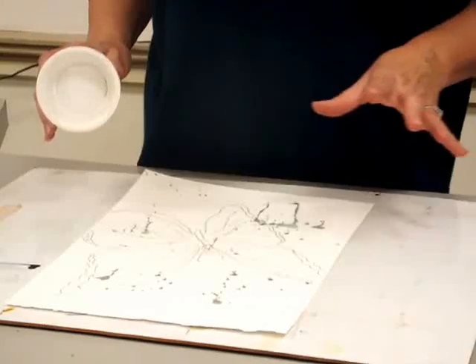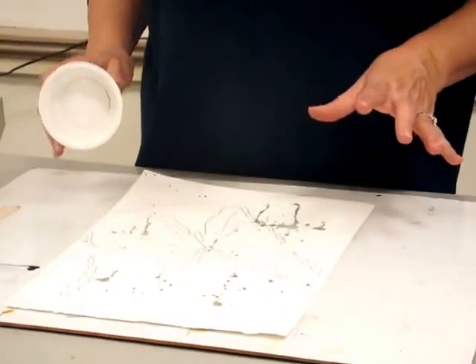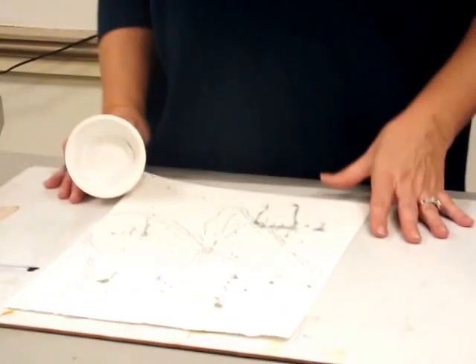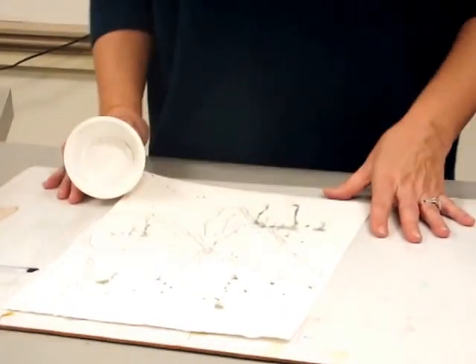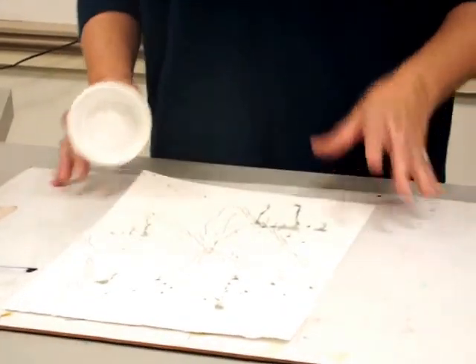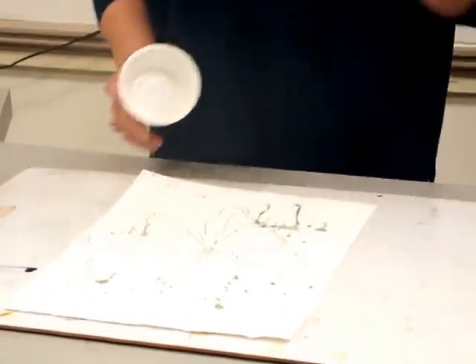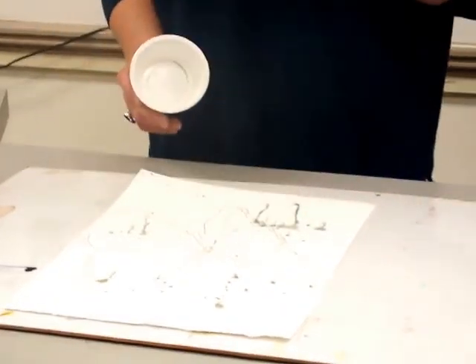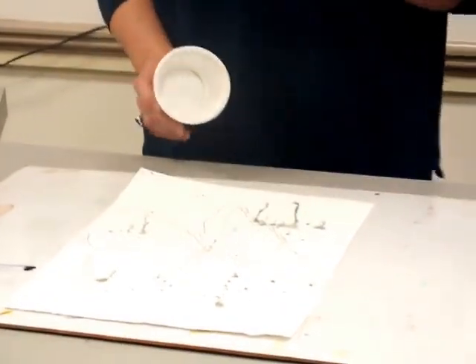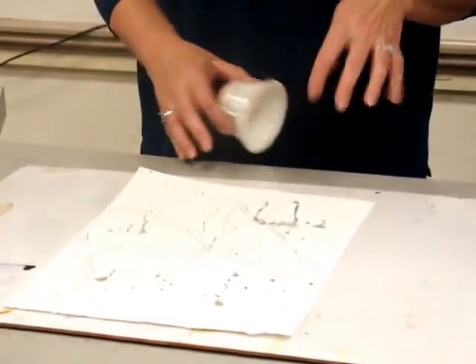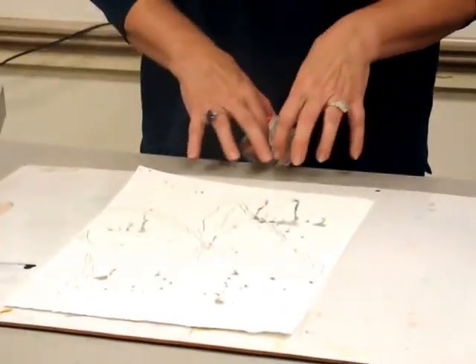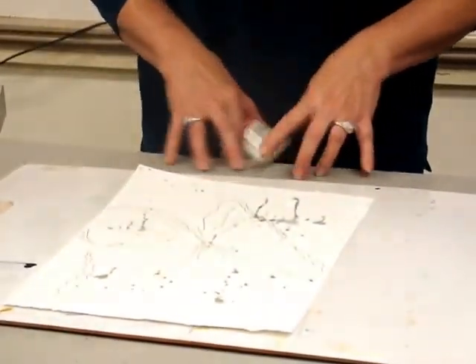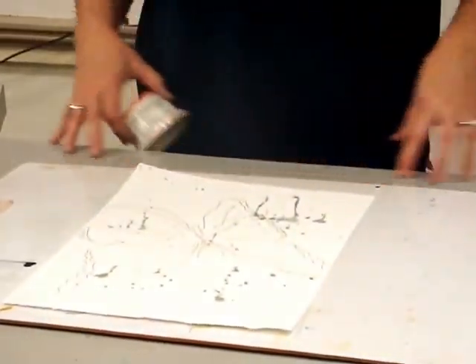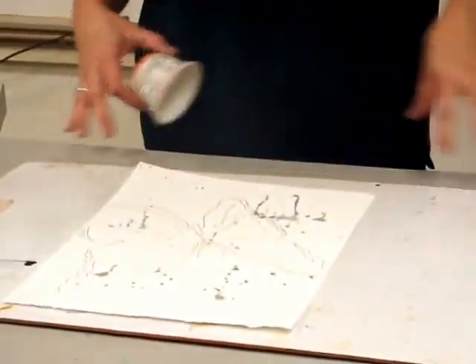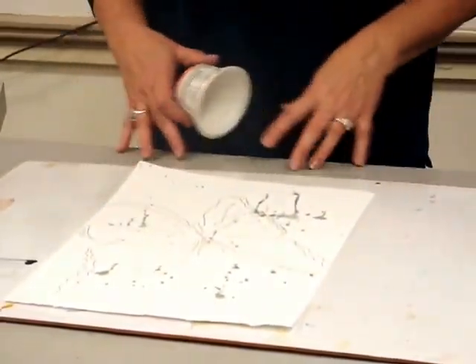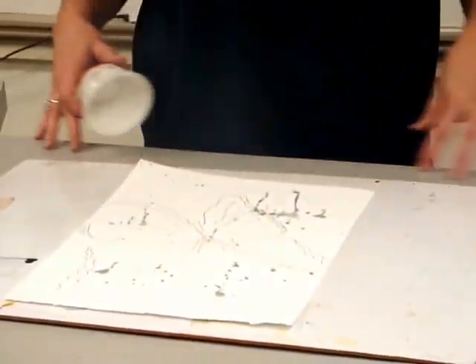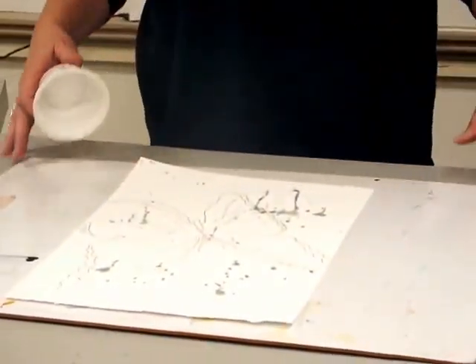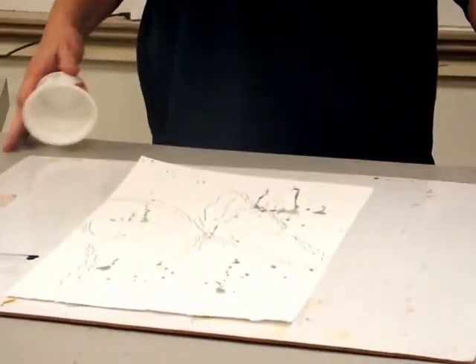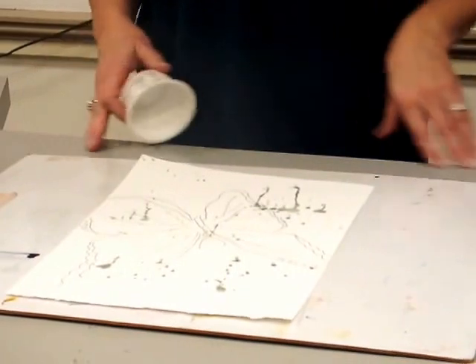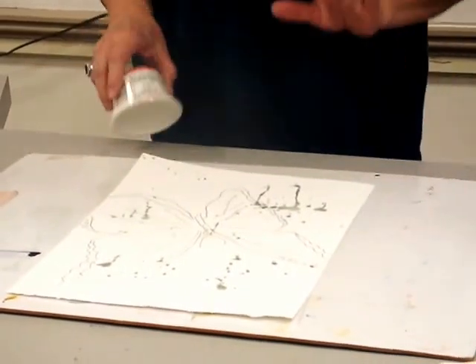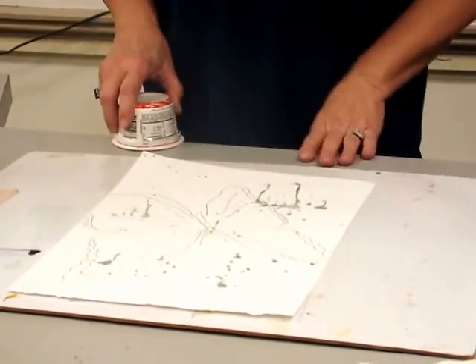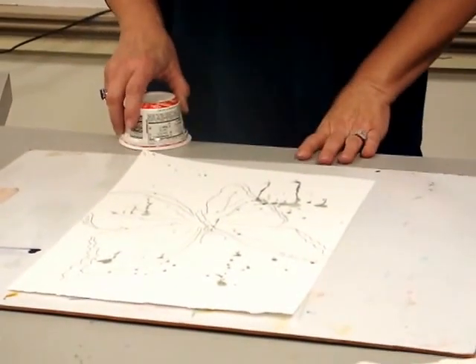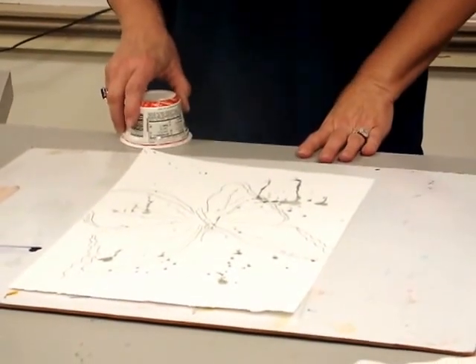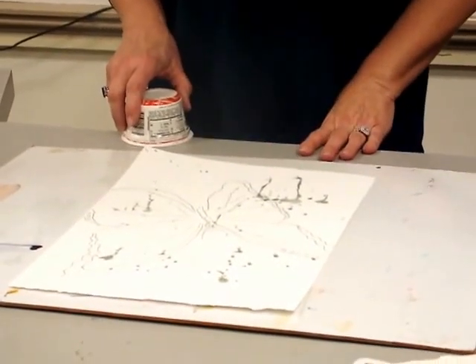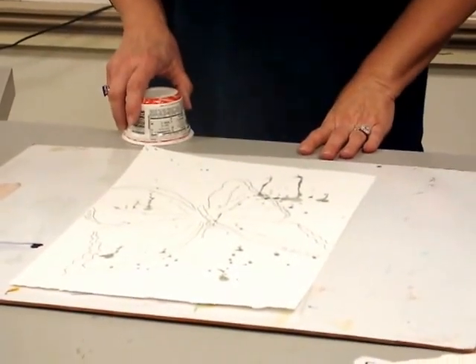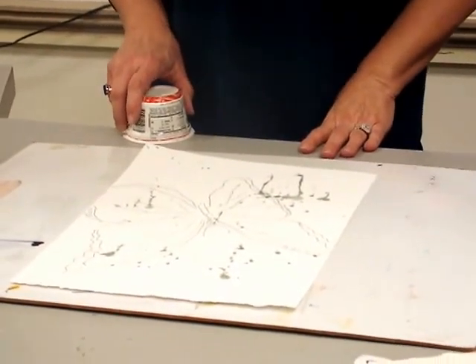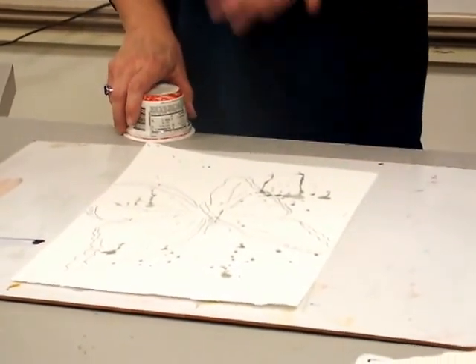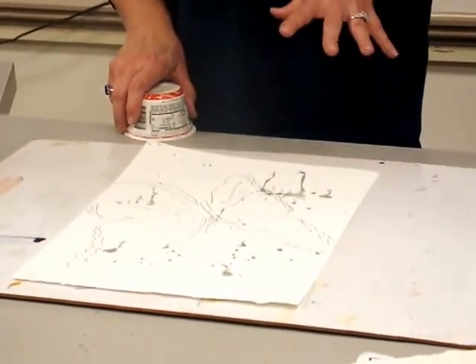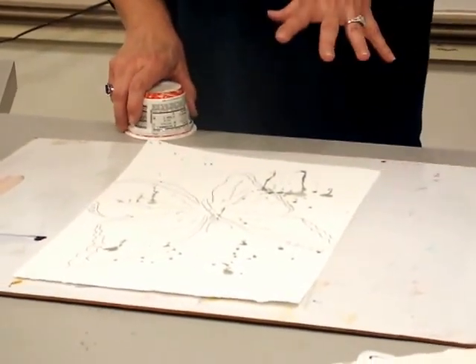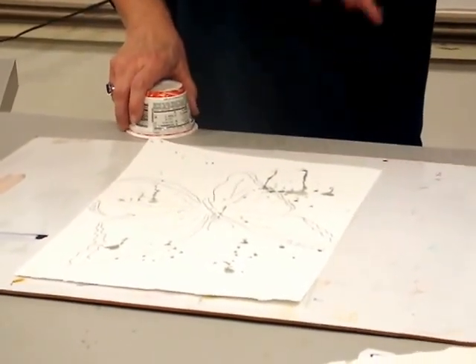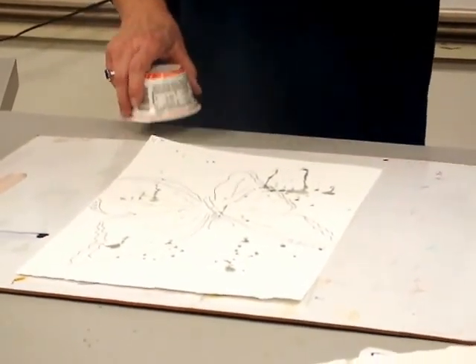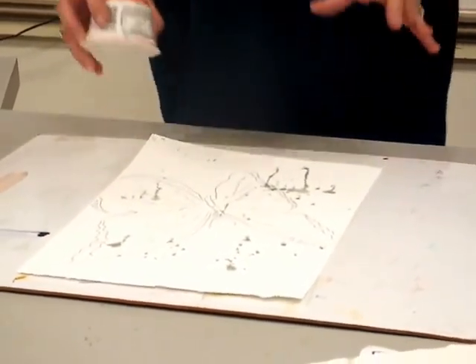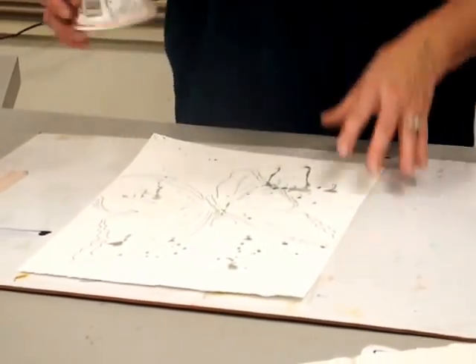If you don't have water and paint dripping all around your desk, you're not painting hard enough. I want to see some messes, and we had some good ones last night.